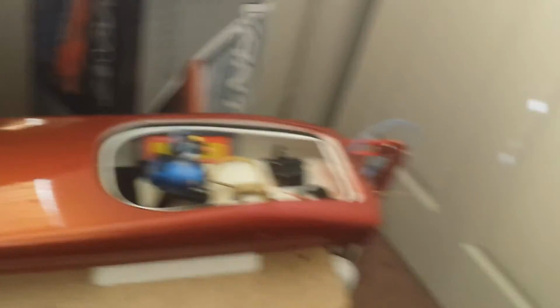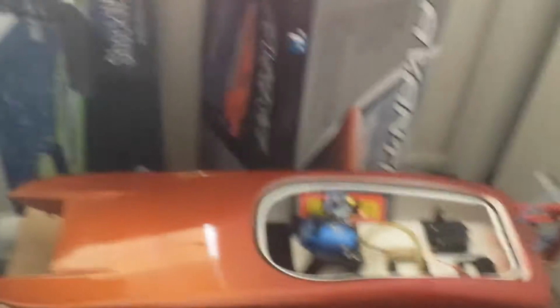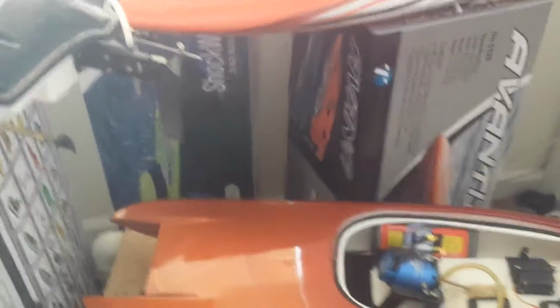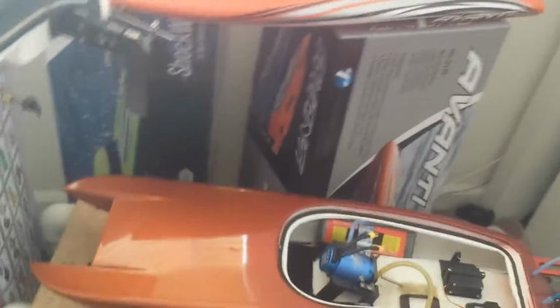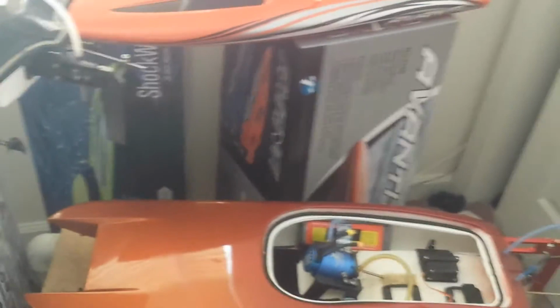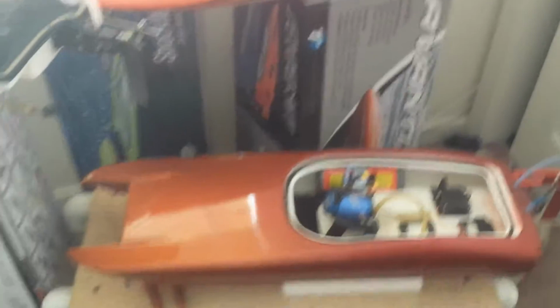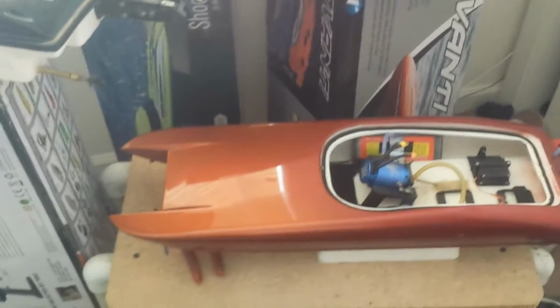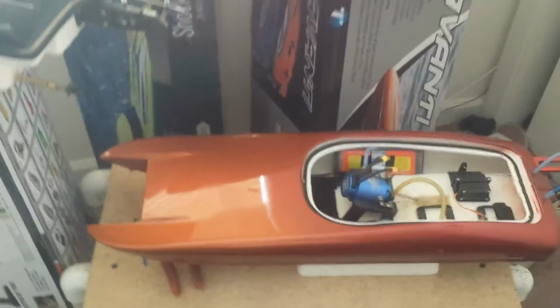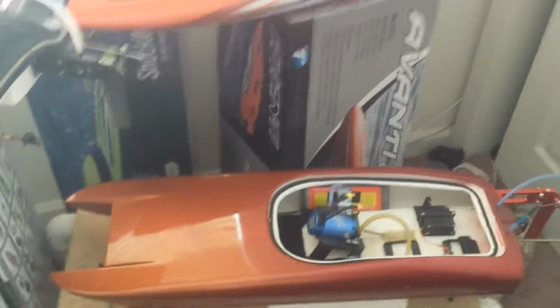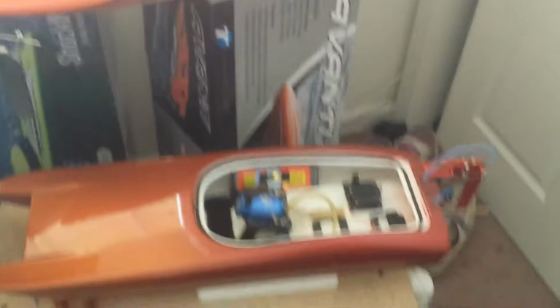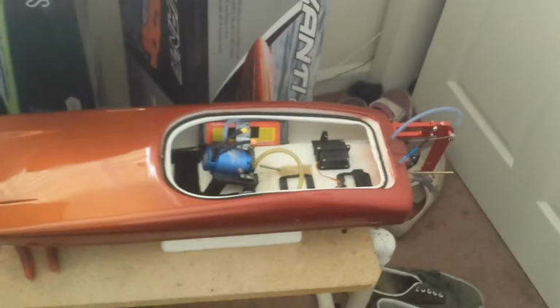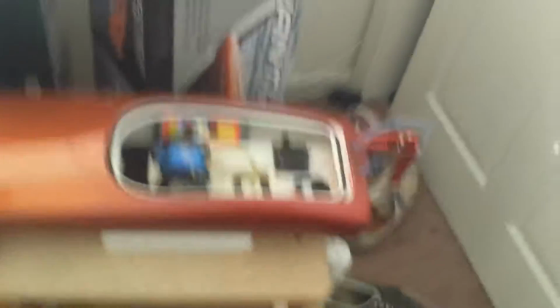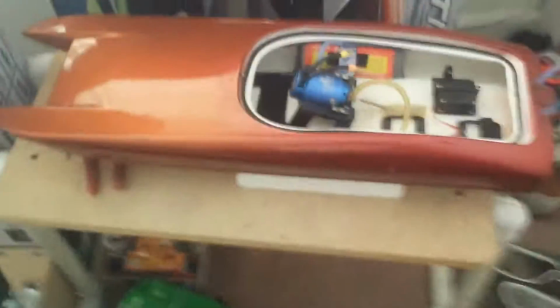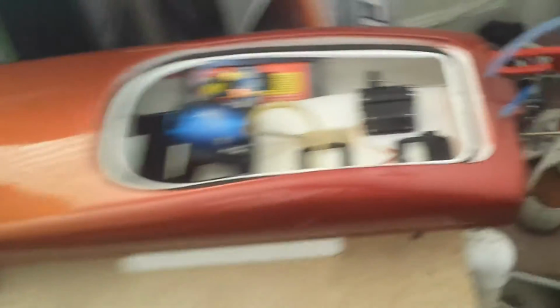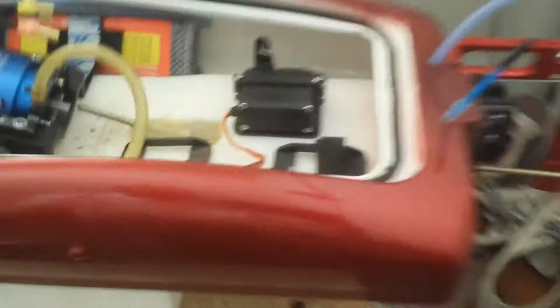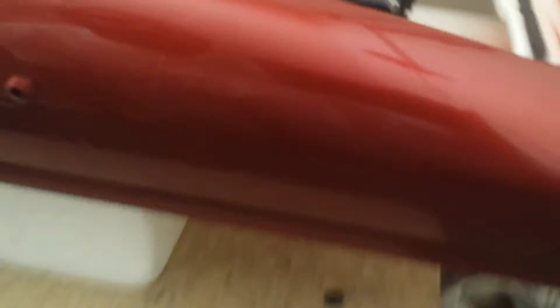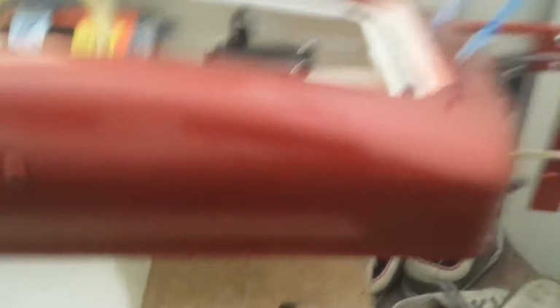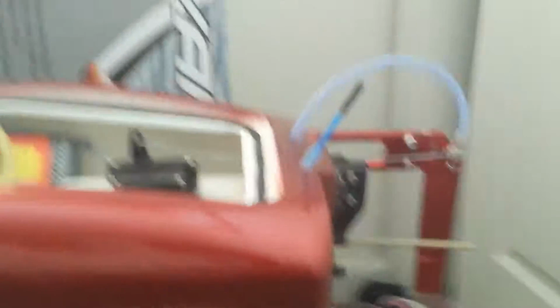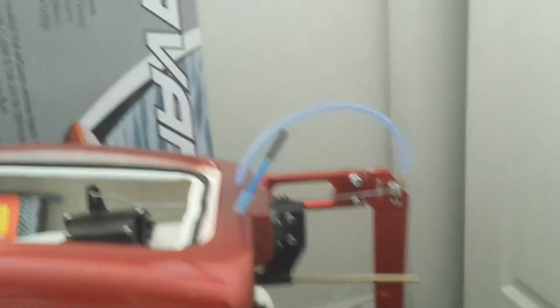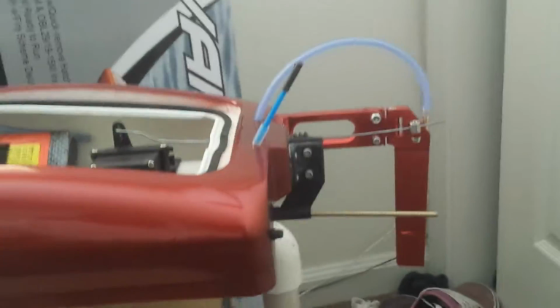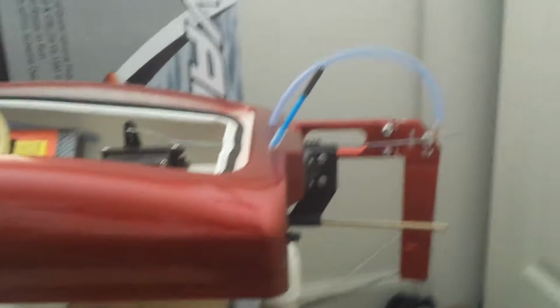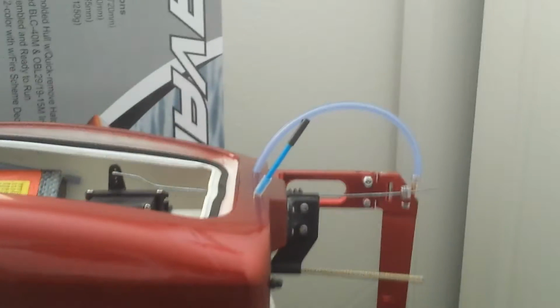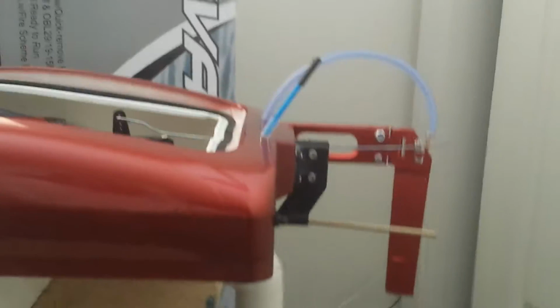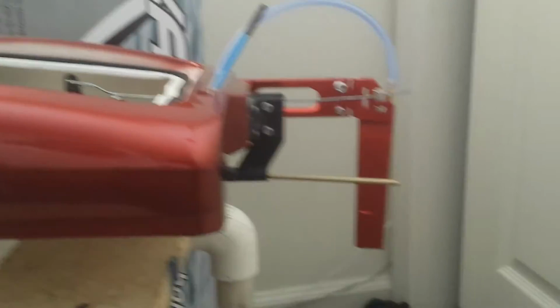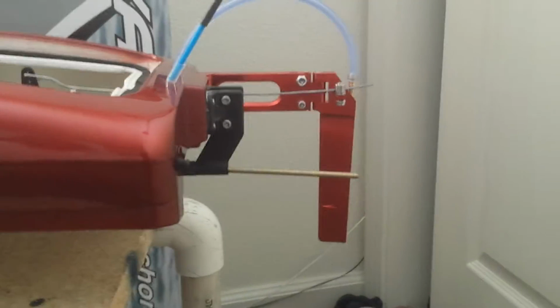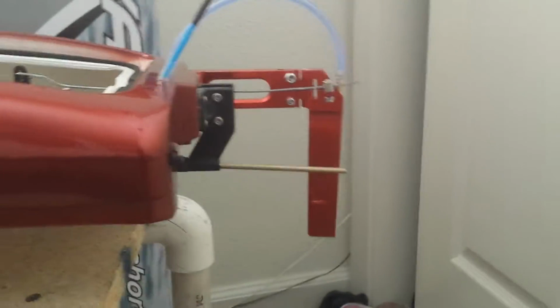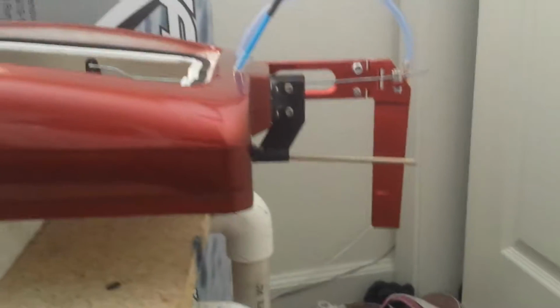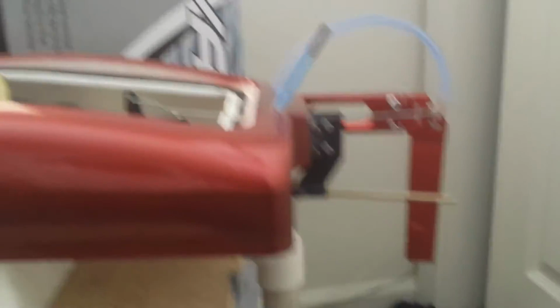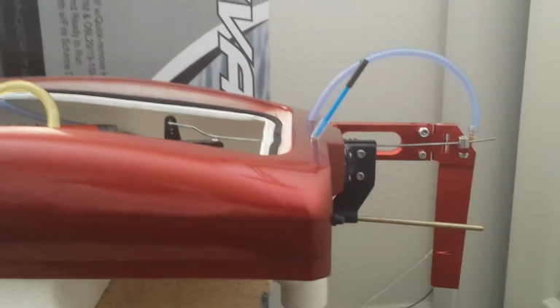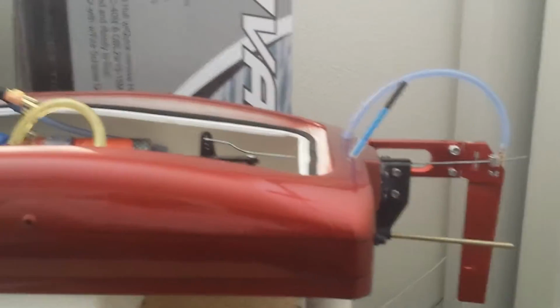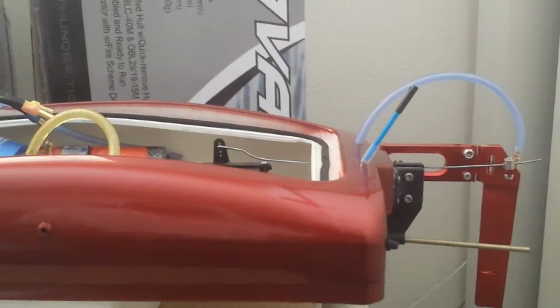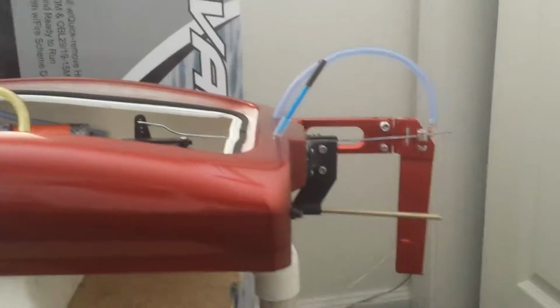Next is my Joey Suede US-1, which is heavily modified now. Added a giant rudder back there with a water pickup. Hopefully it'll help it steer a little easier.